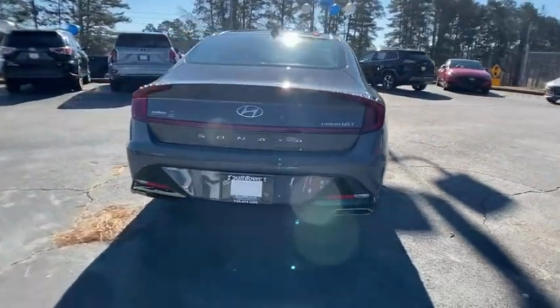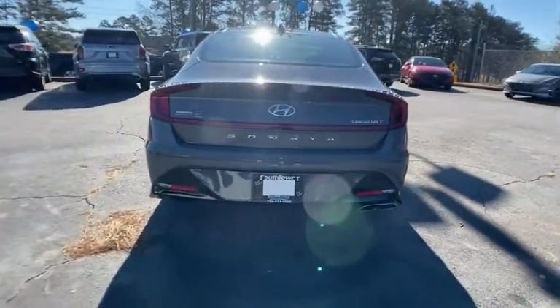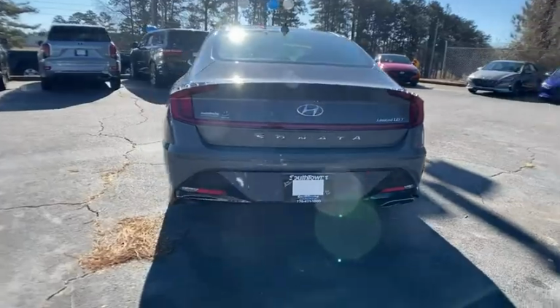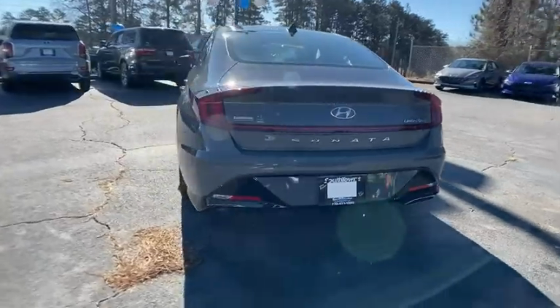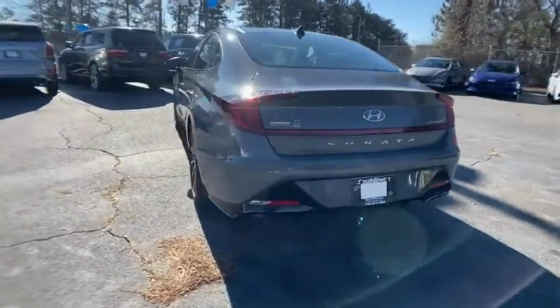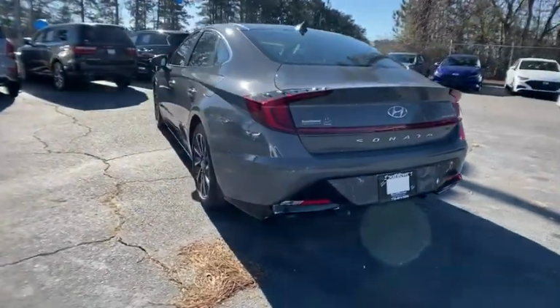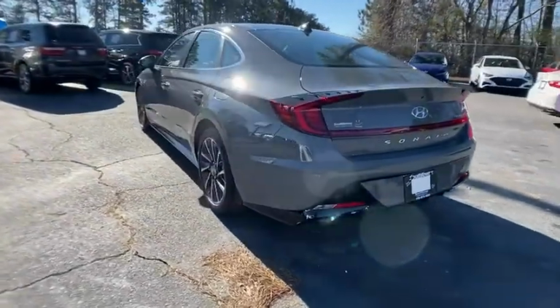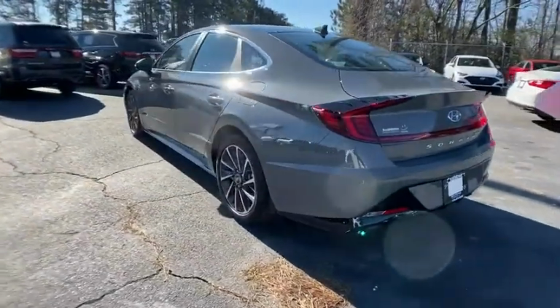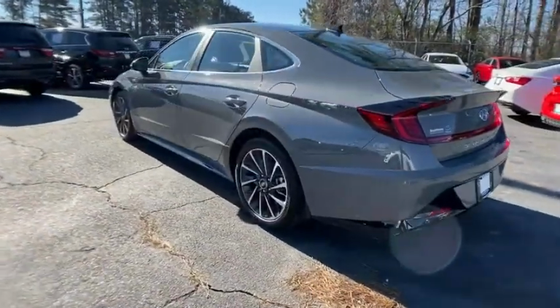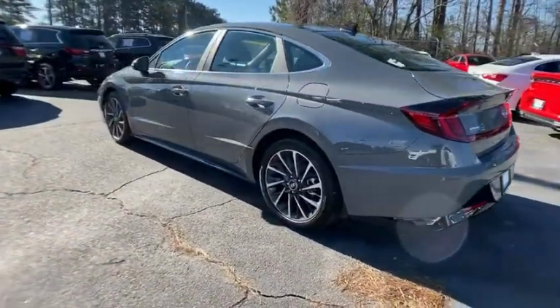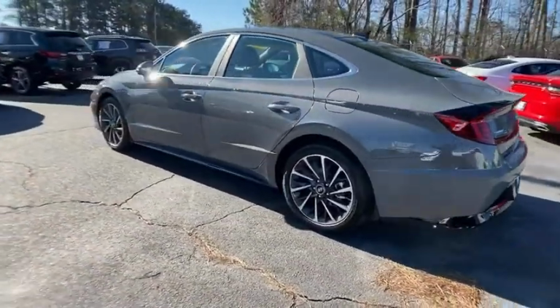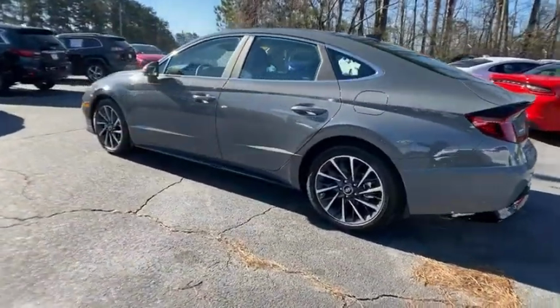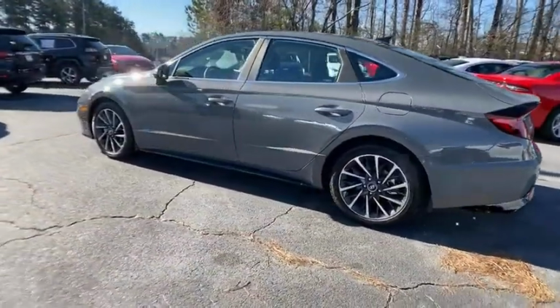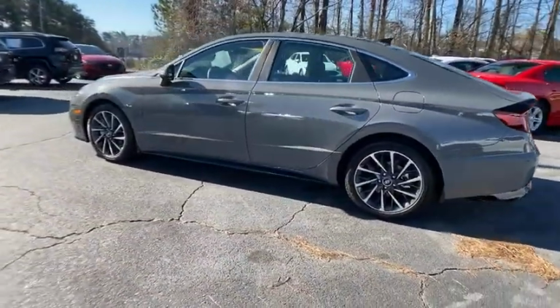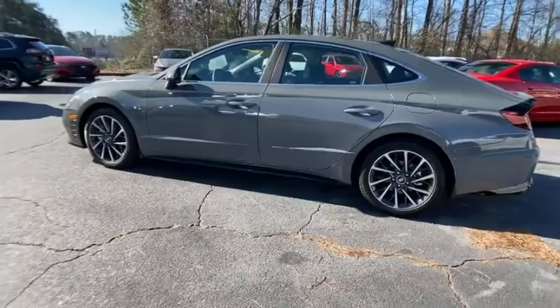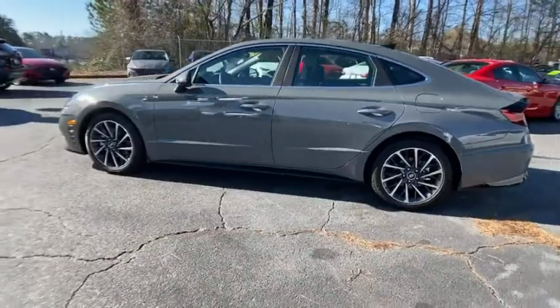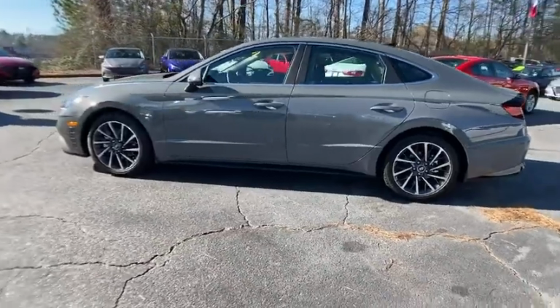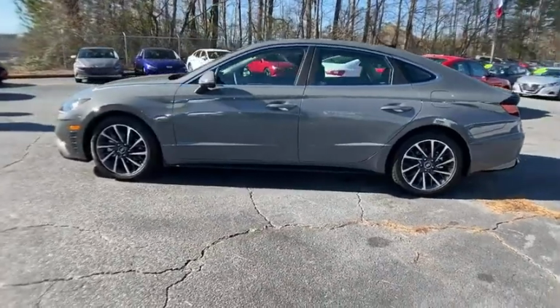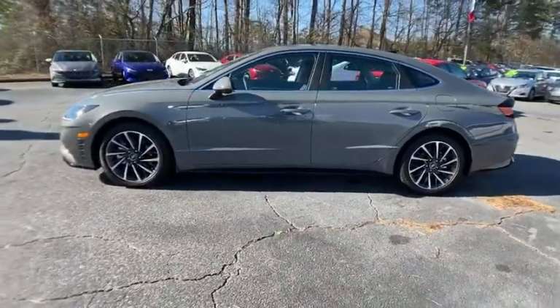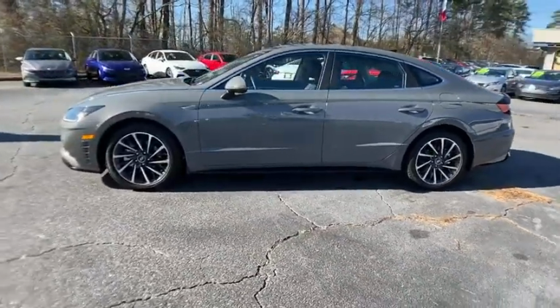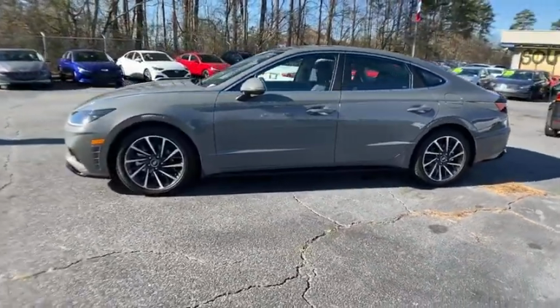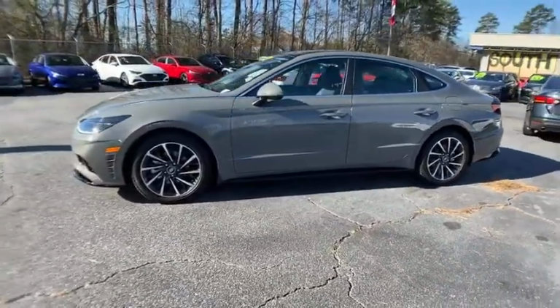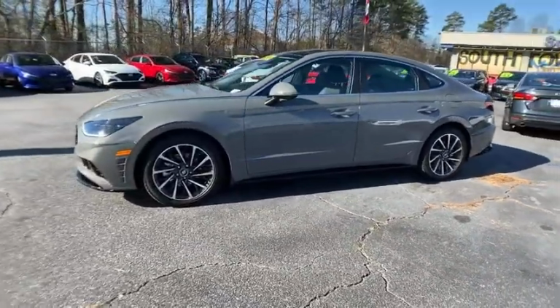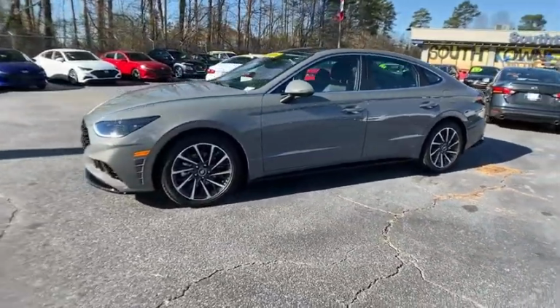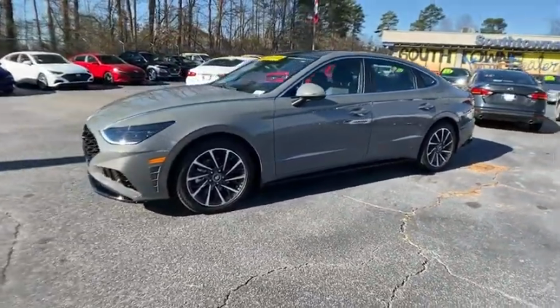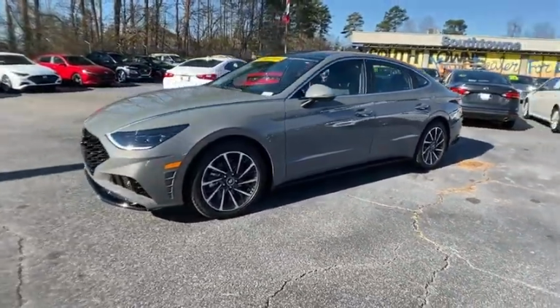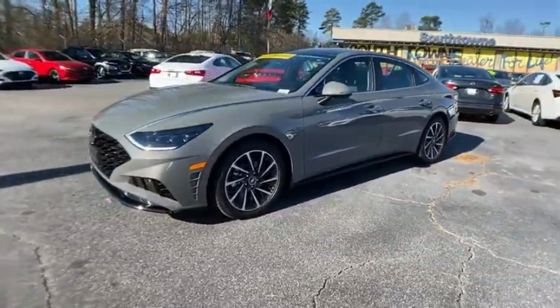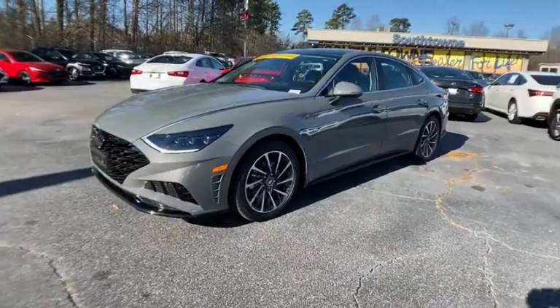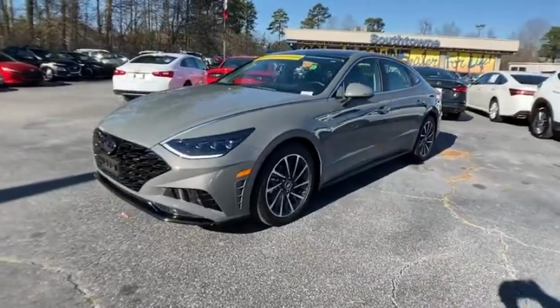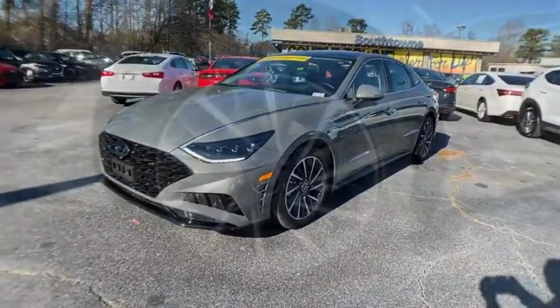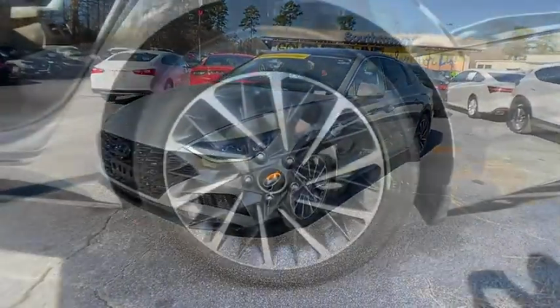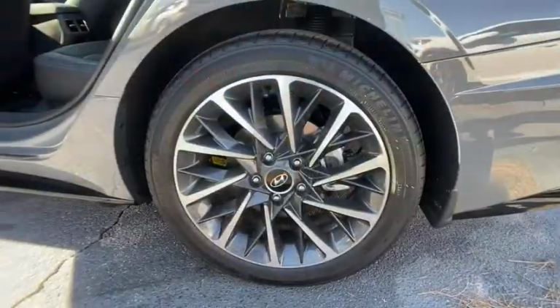This vehicle has less than 800 miles. Here are some of this vehicle's great options: power passenger seat, traction control, navigation system, Bose sound system, dual airbags, power steering, alloy wheels.